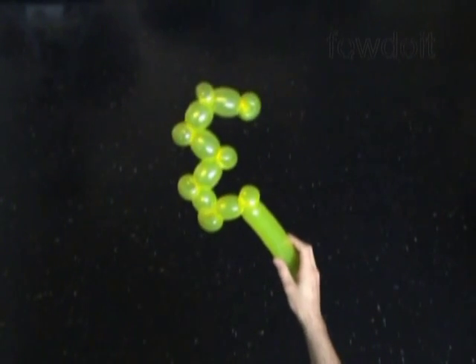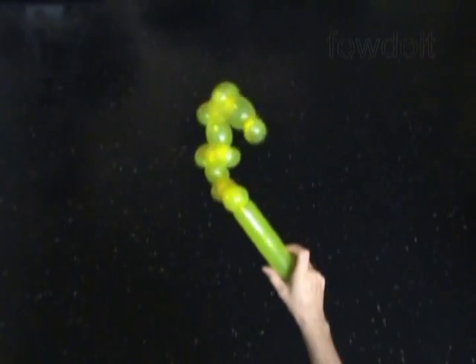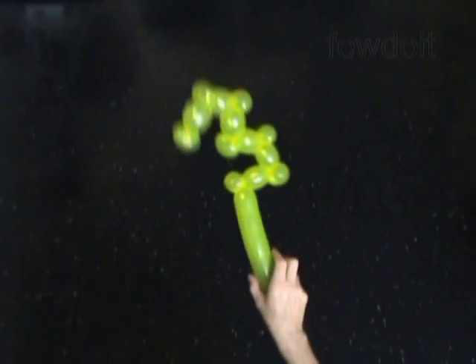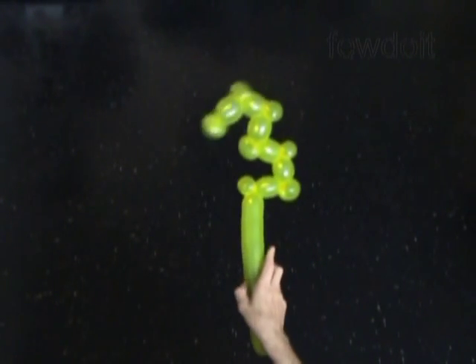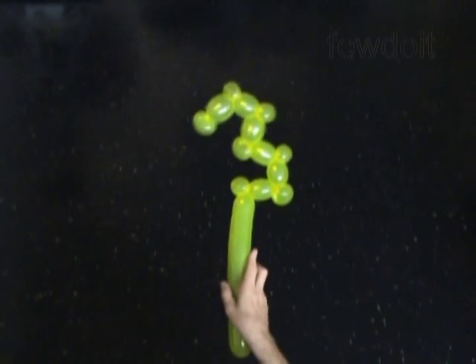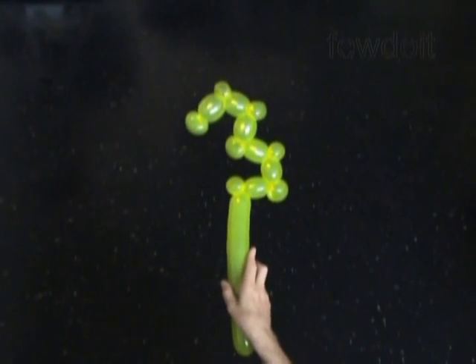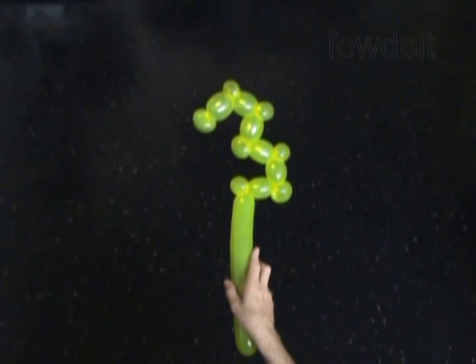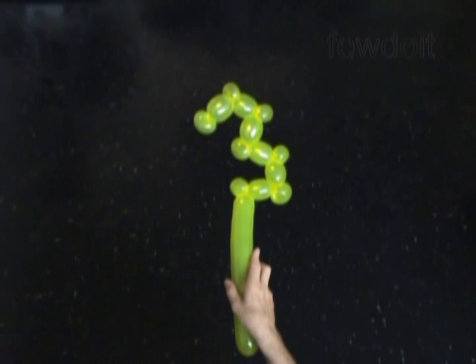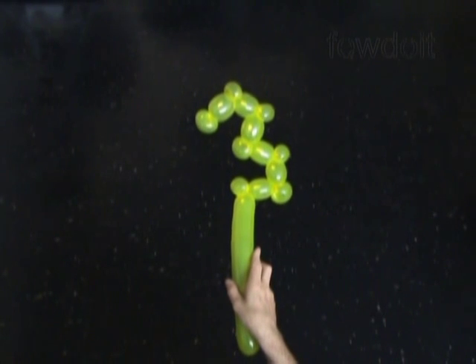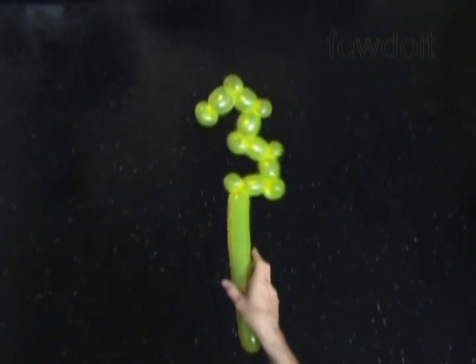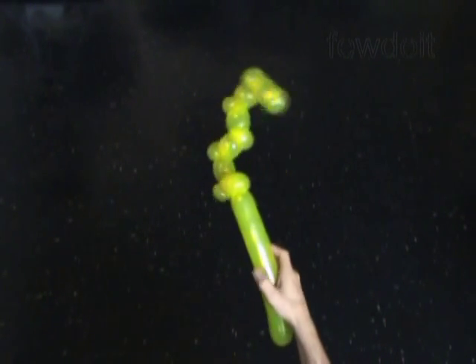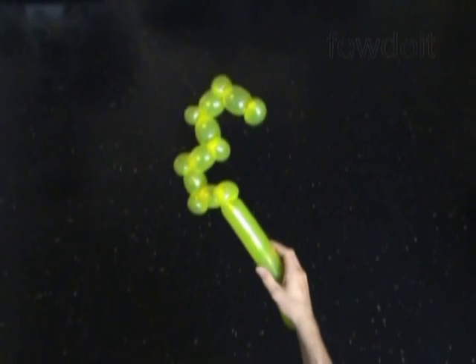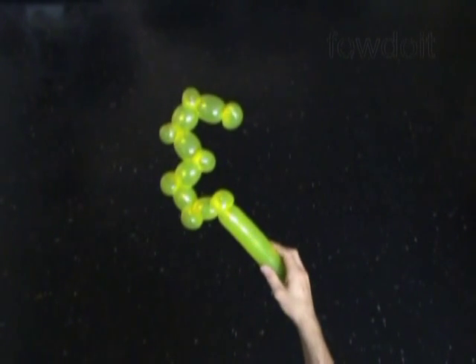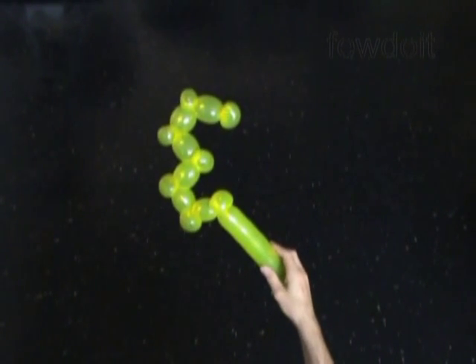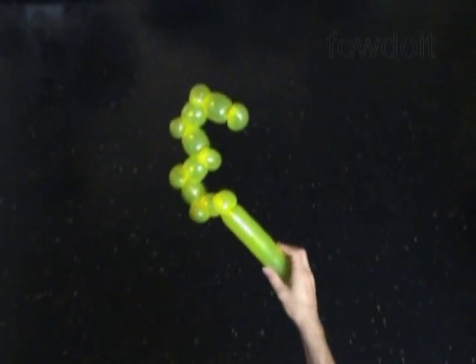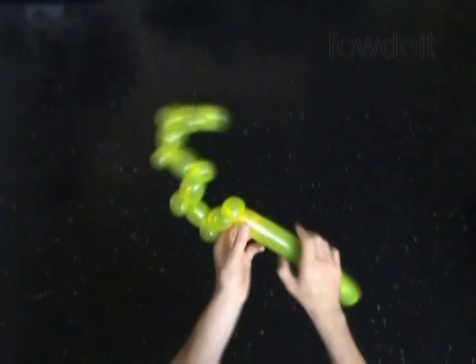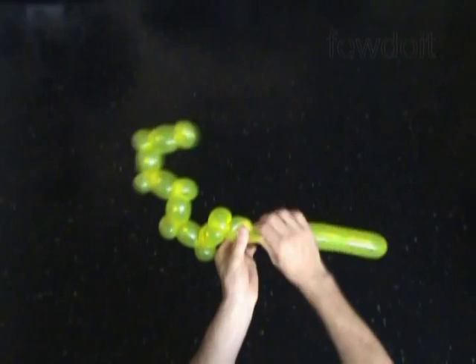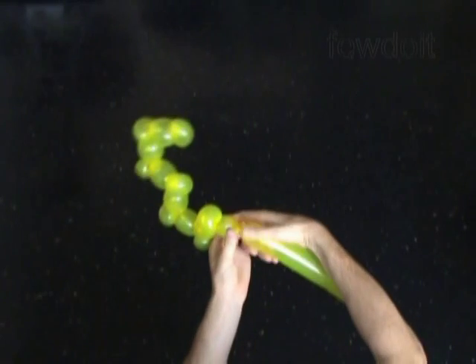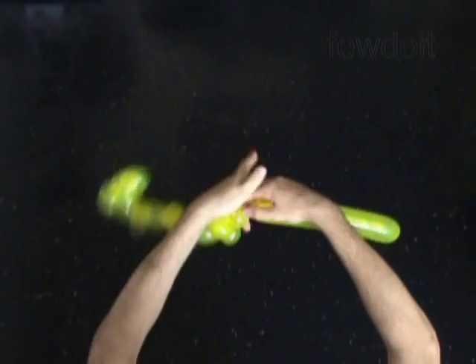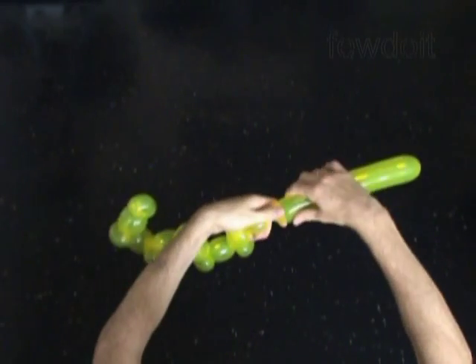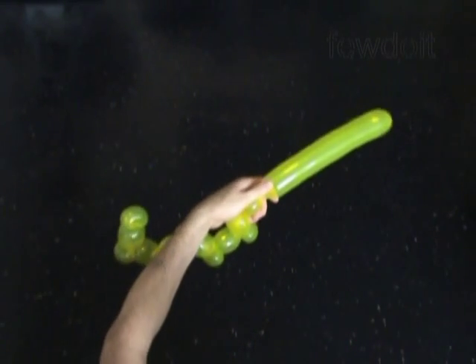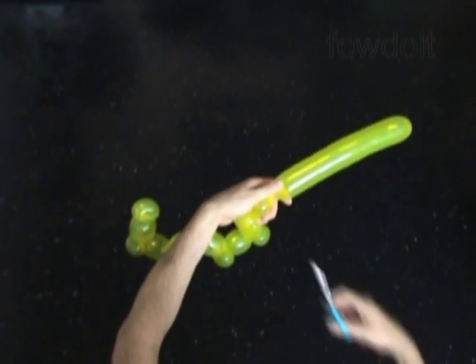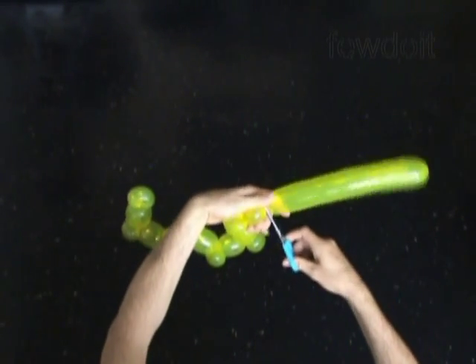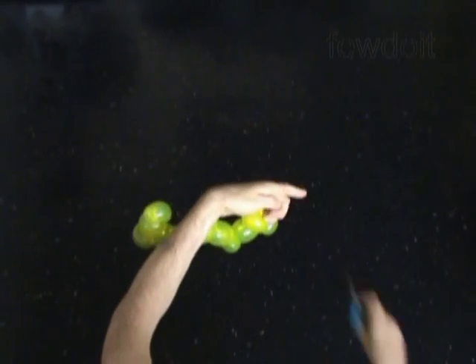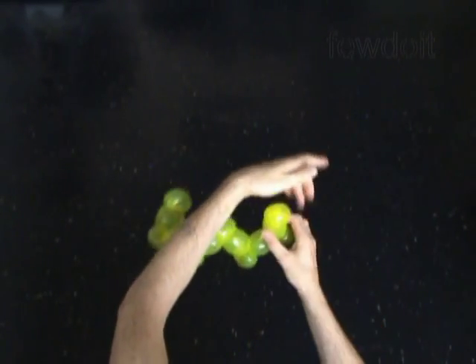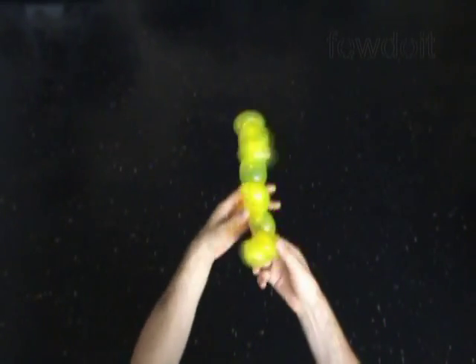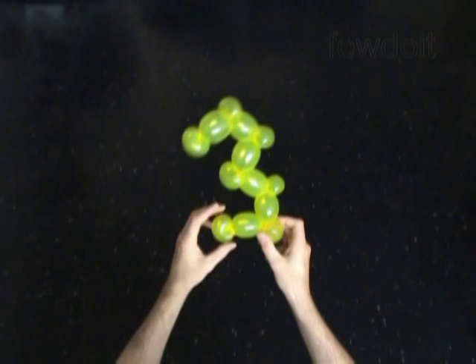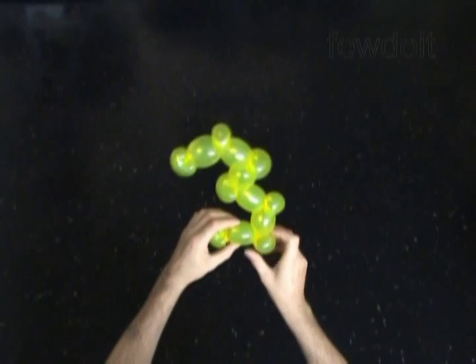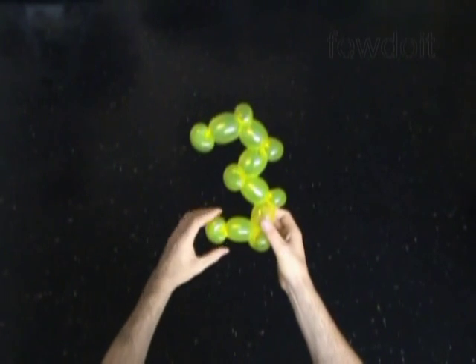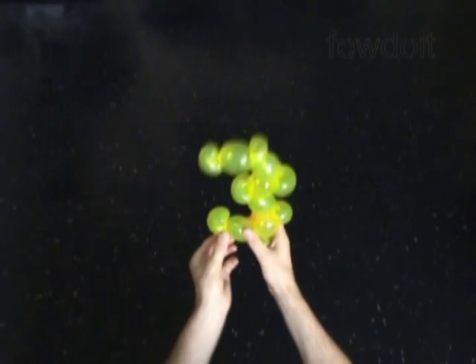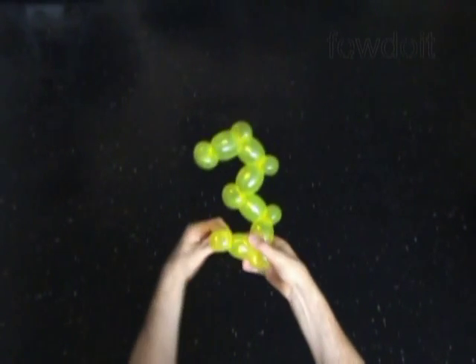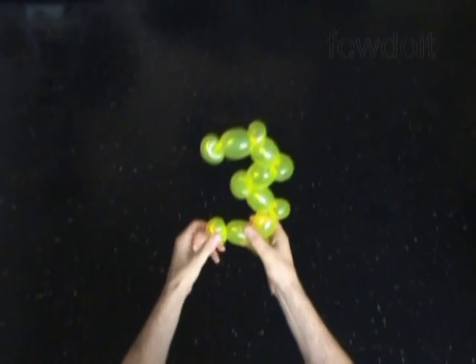Basically we already made the digit 3 or Russian letter Z. Now we just have to cut off the rest of the balloon and tie off the end. We can cut off the balloon with scissors. That's it, congratulations, we have made digit 3 or Russian letter Z.